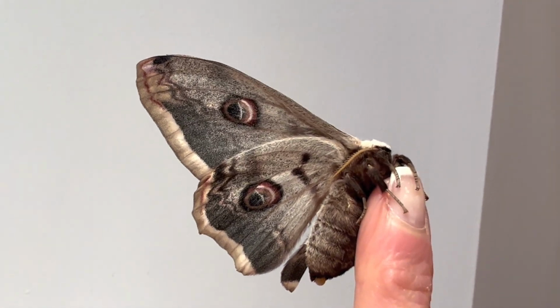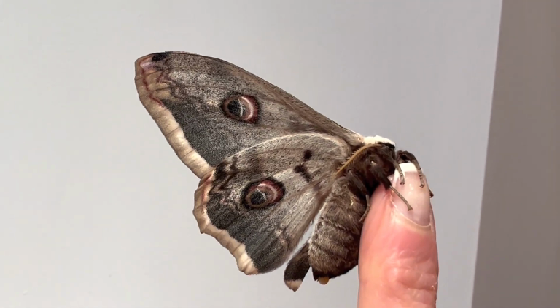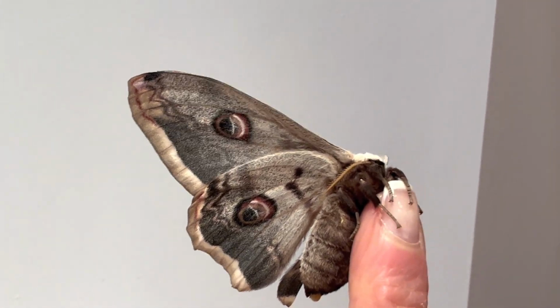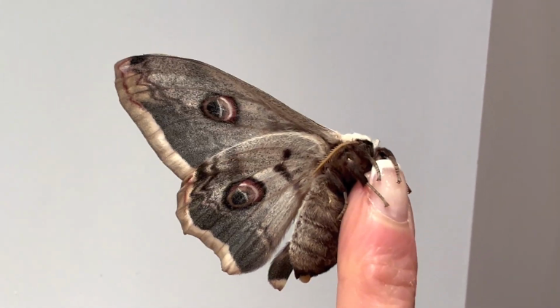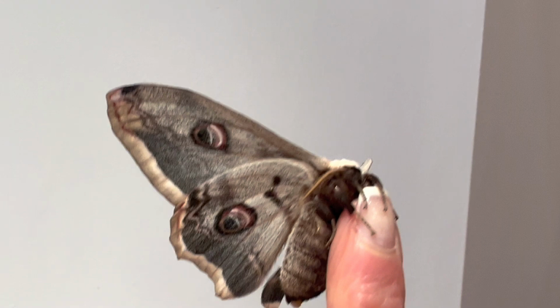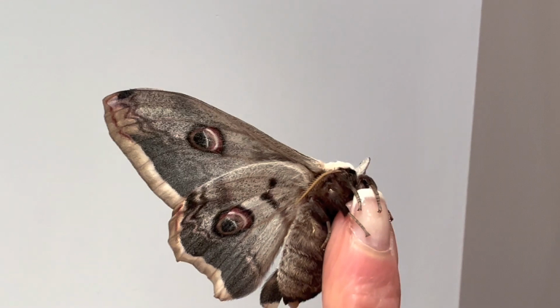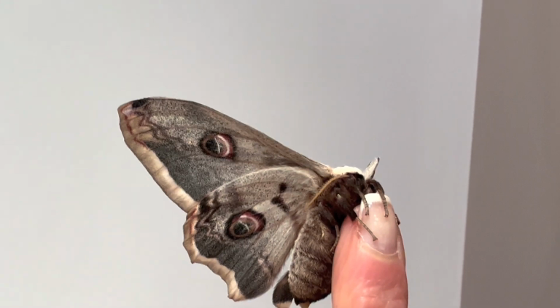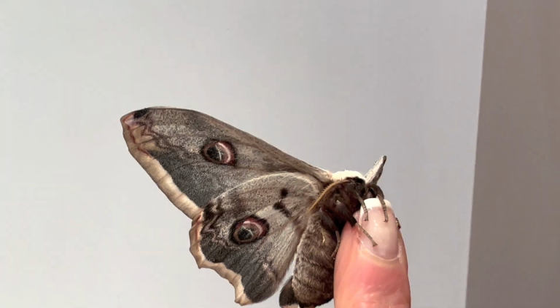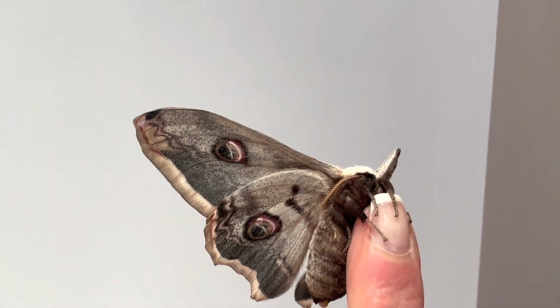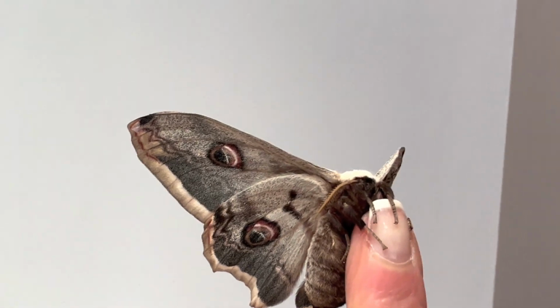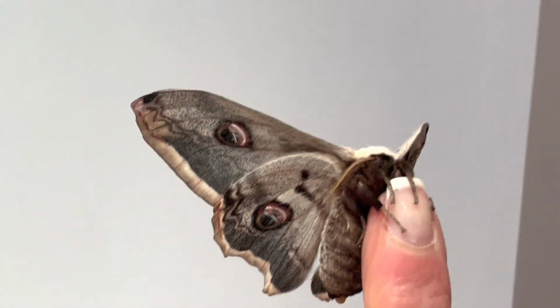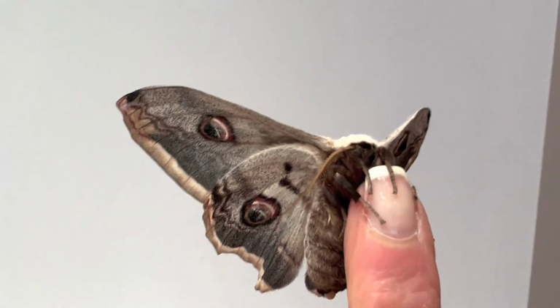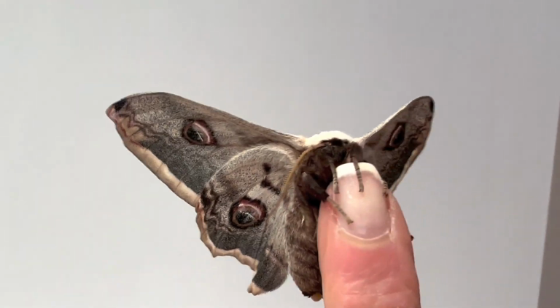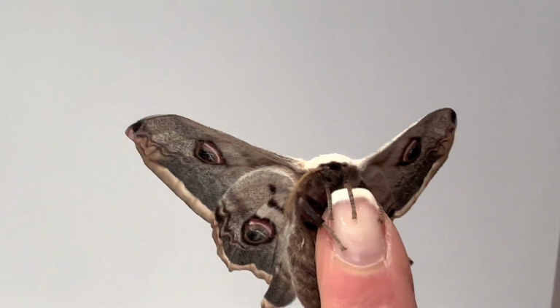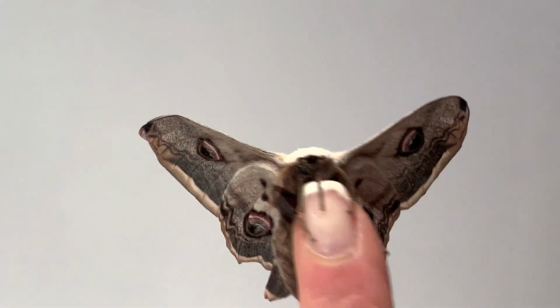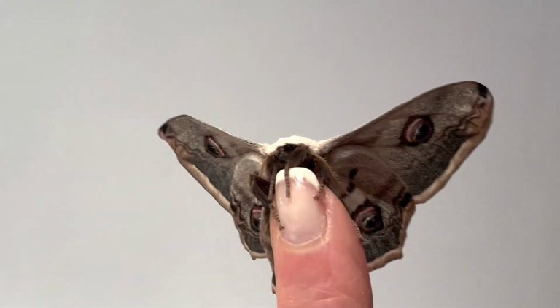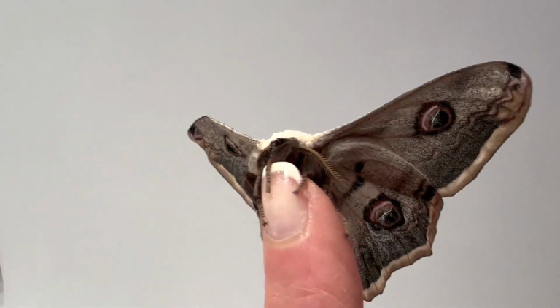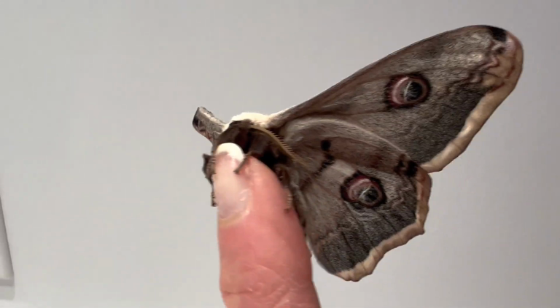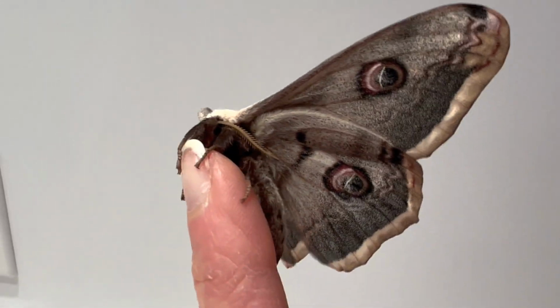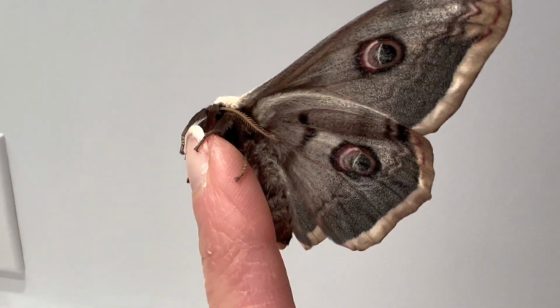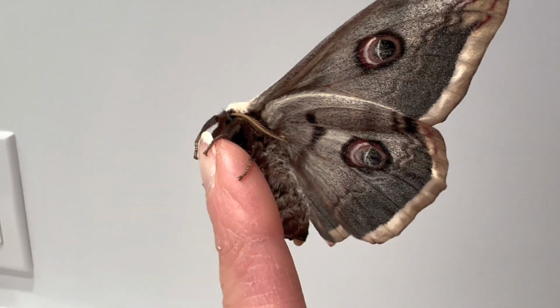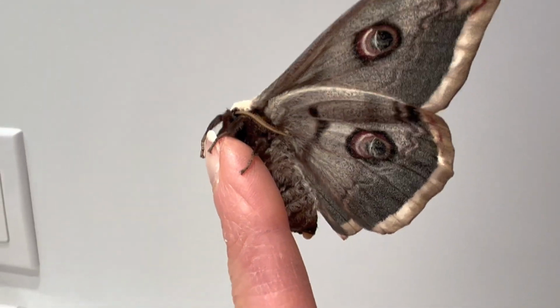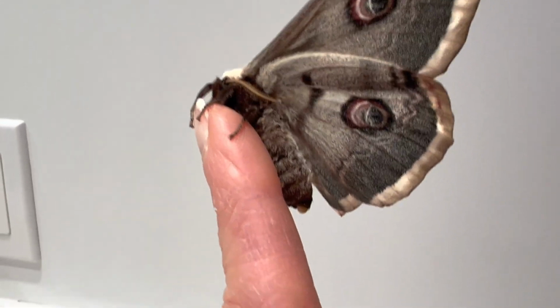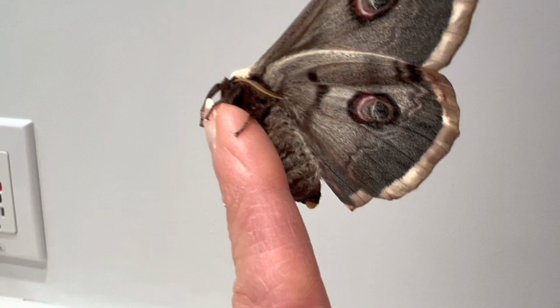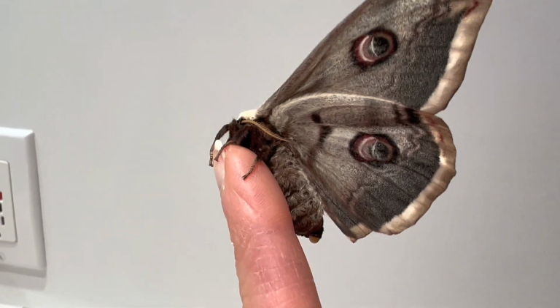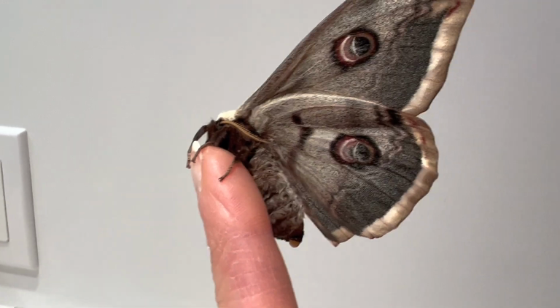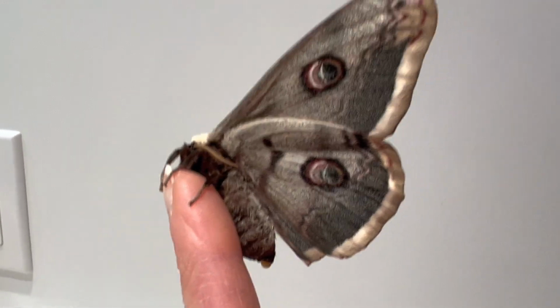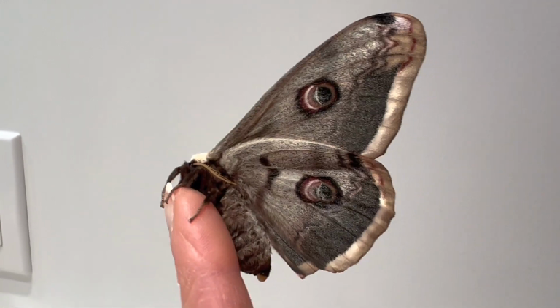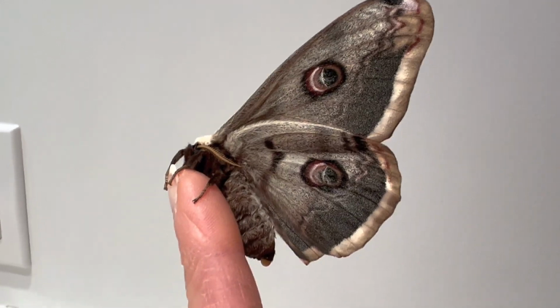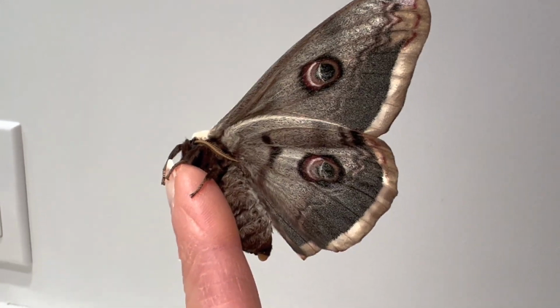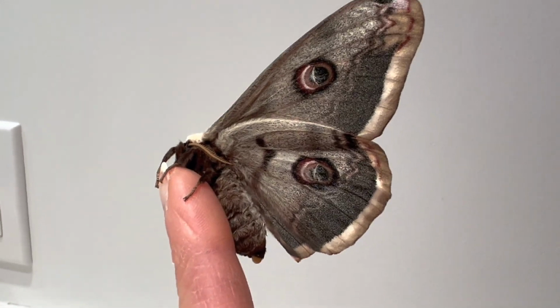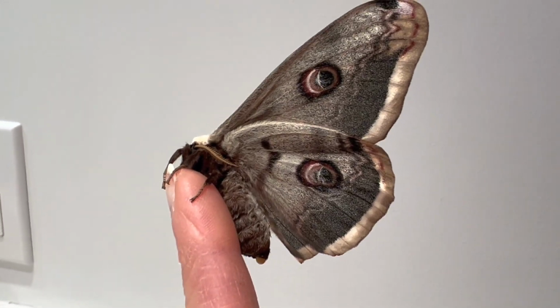Interestingly, the males of this species can be found flying both day and night, occasionally being mistaken for butterflies, while the females remain nocturnal, only flying at night.